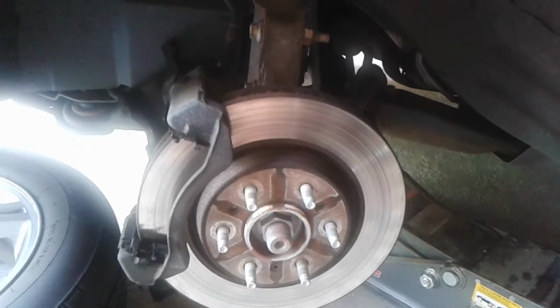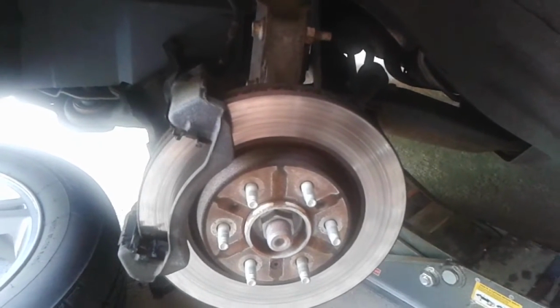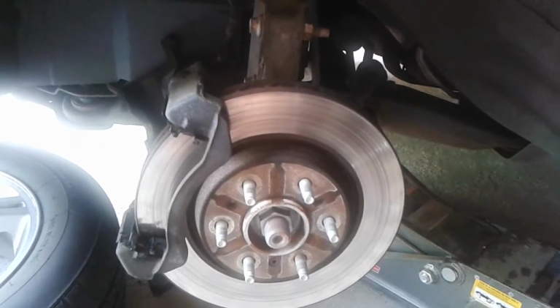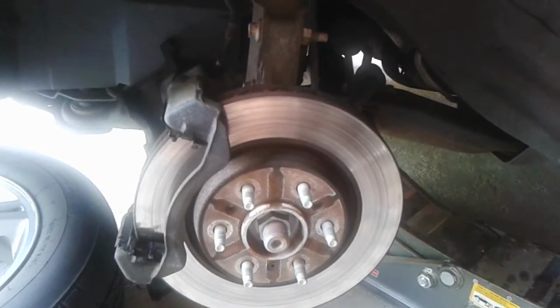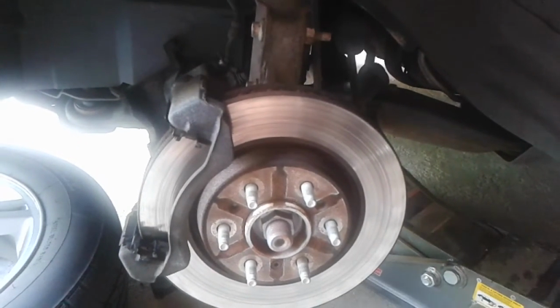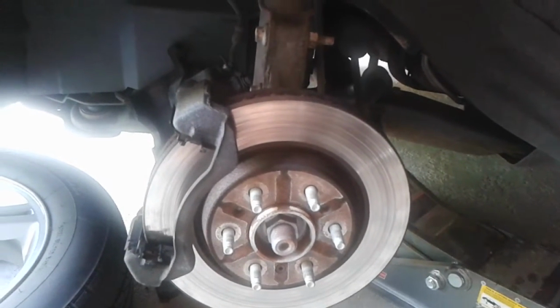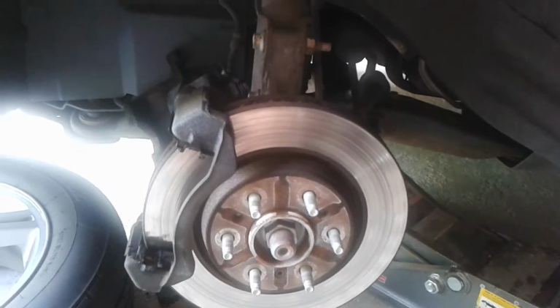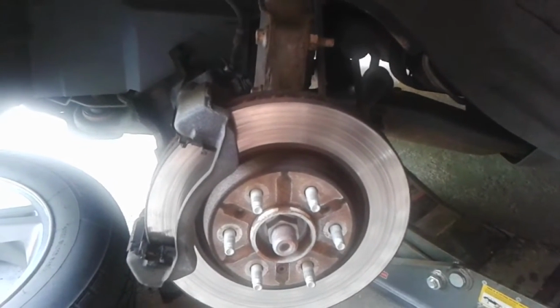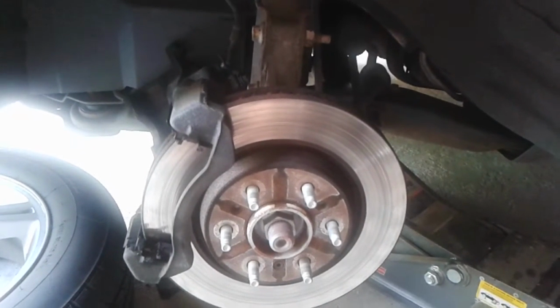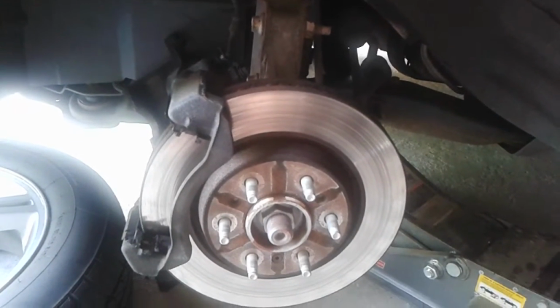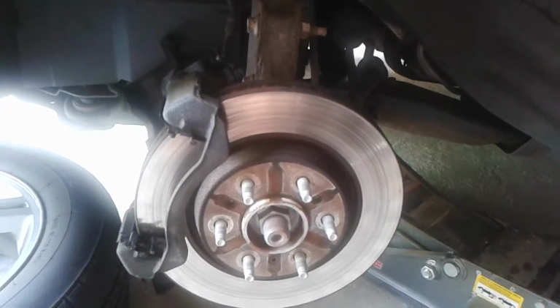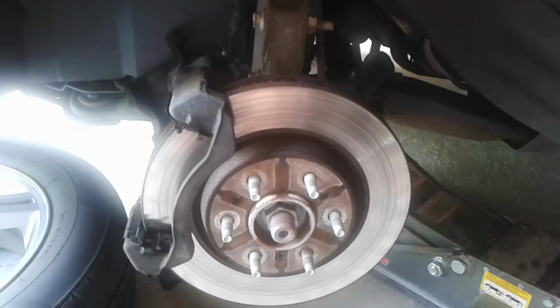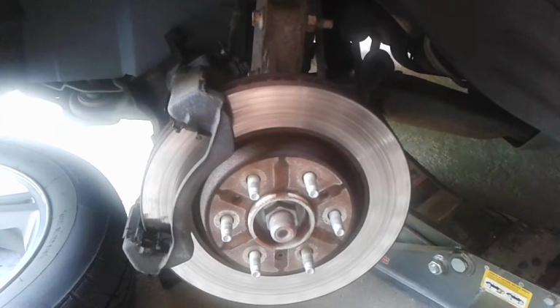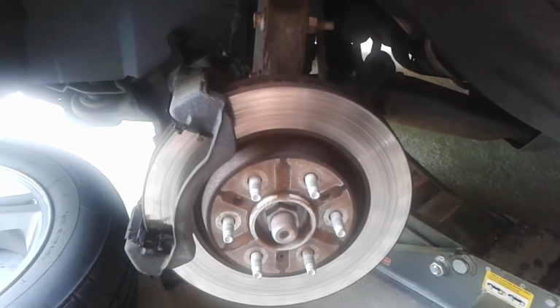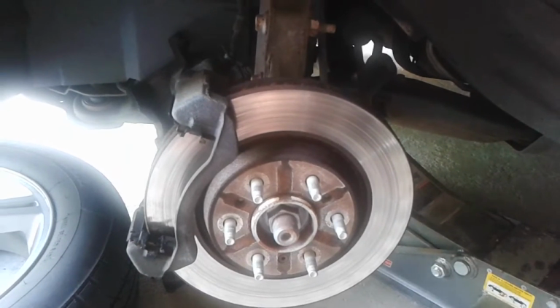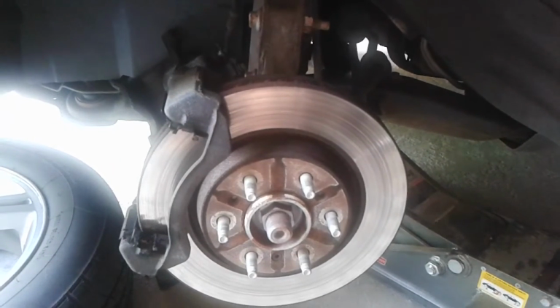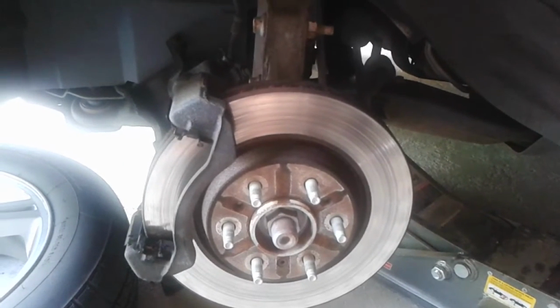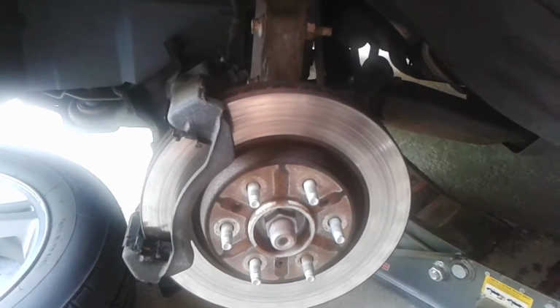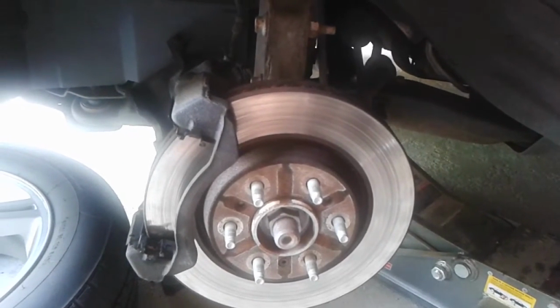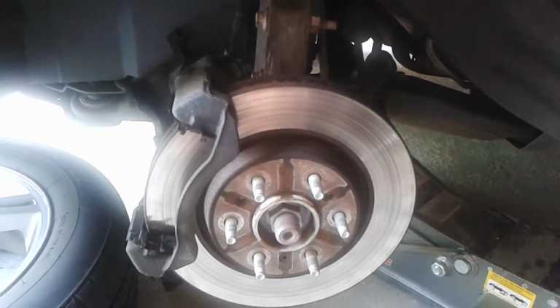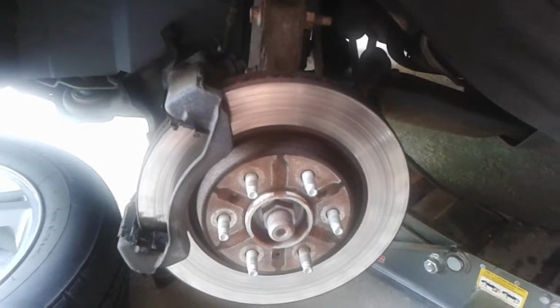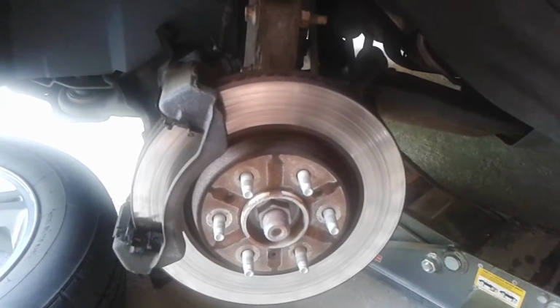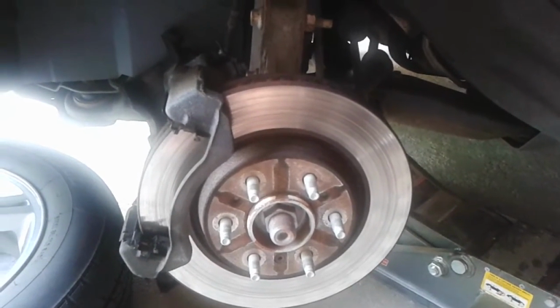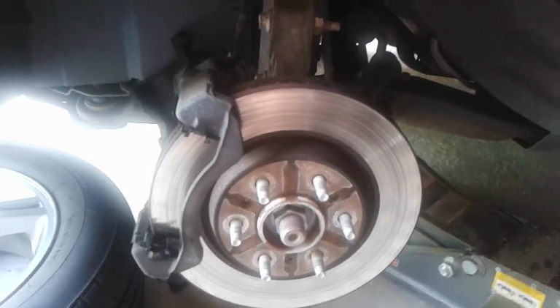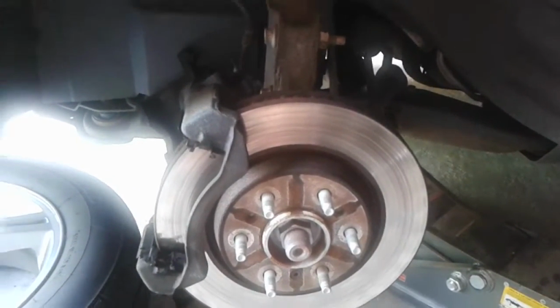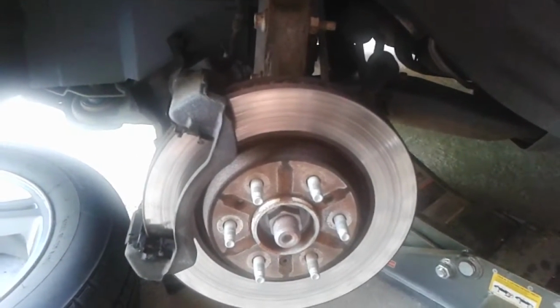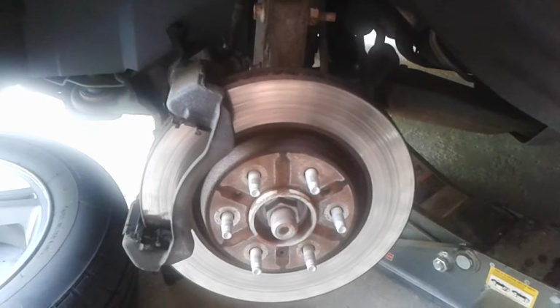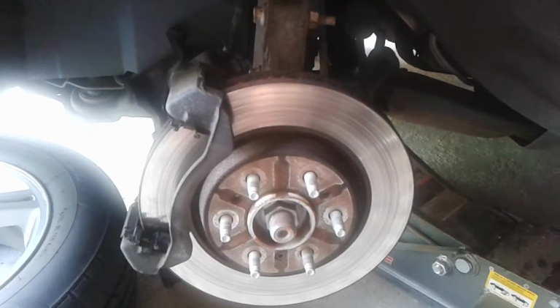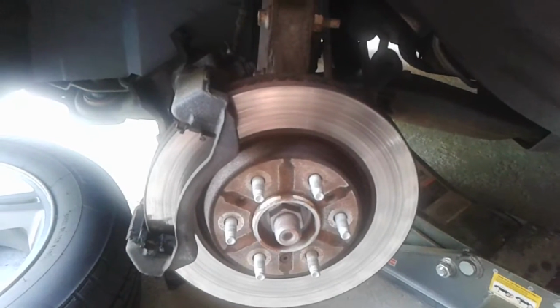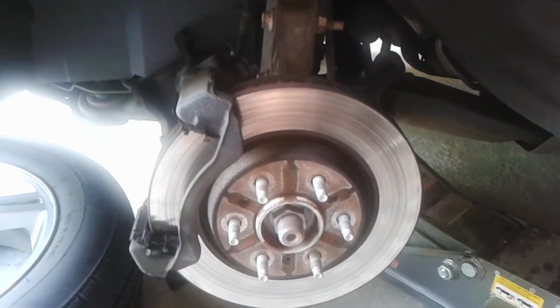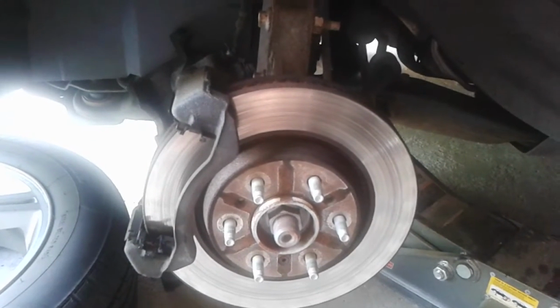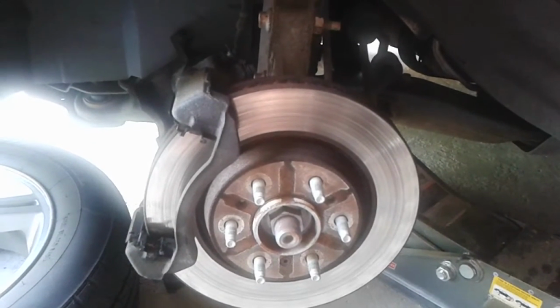If you have a problem with your traction control light, ABS light, and check engine light all on at the same time, it's probably your hub — your speed sensor going out — so you're going to have to replace the whole hub assembly.